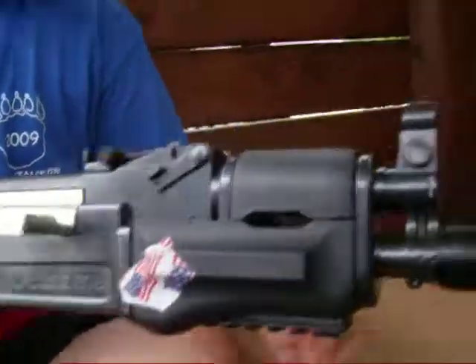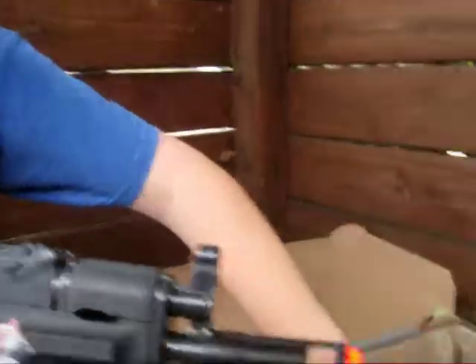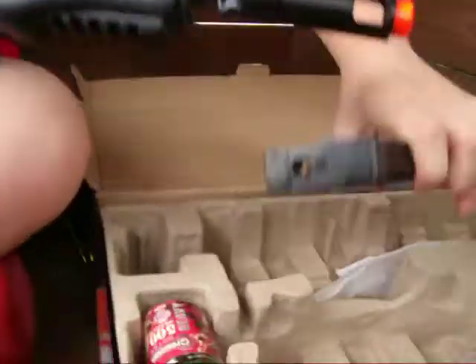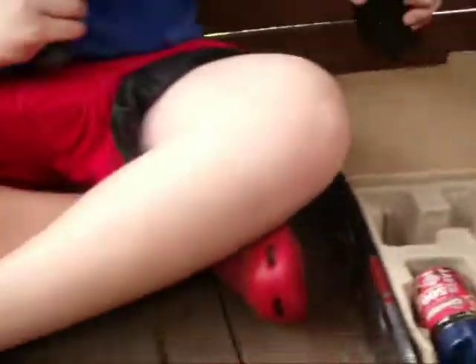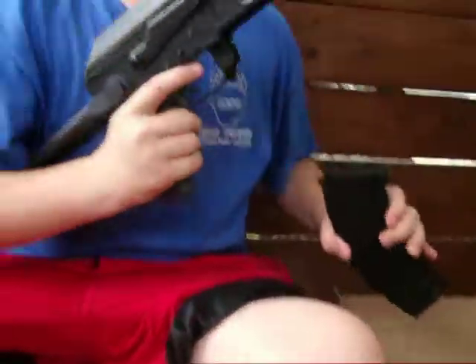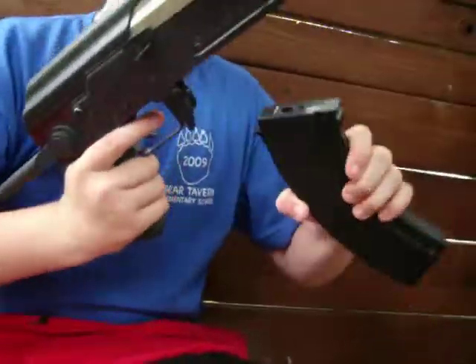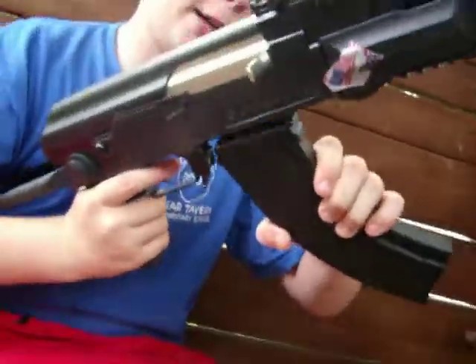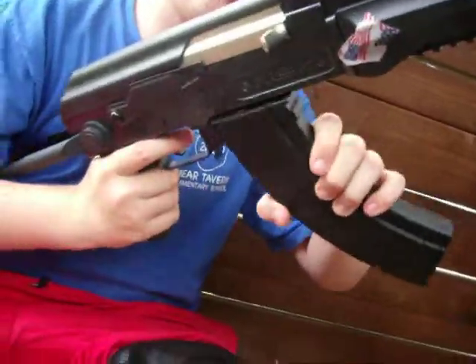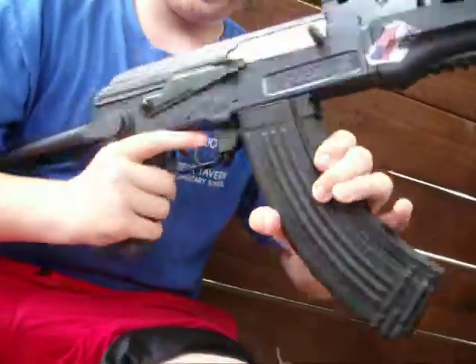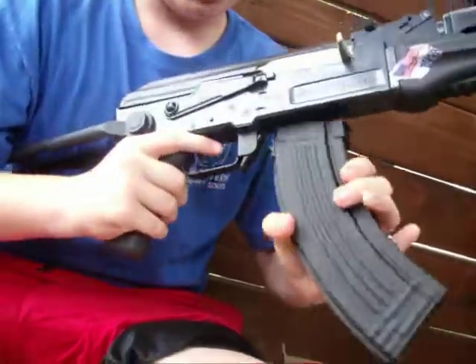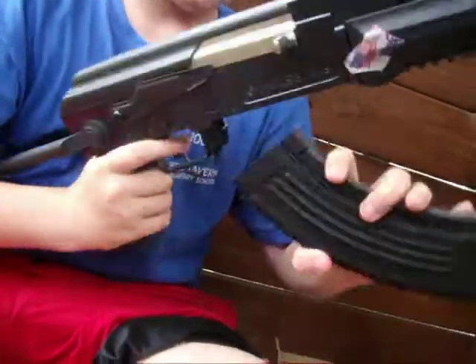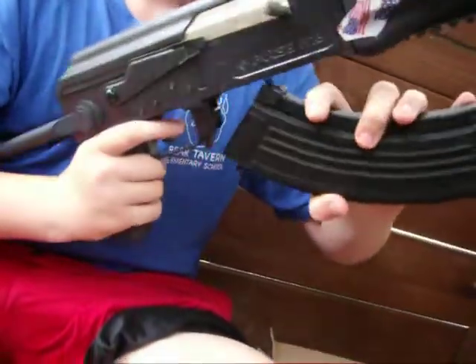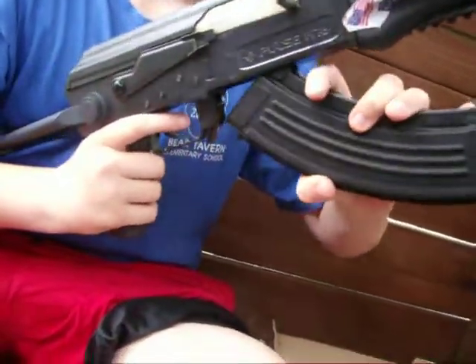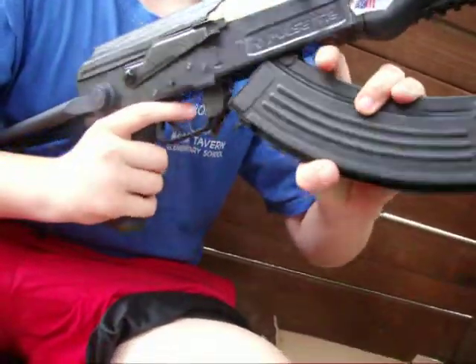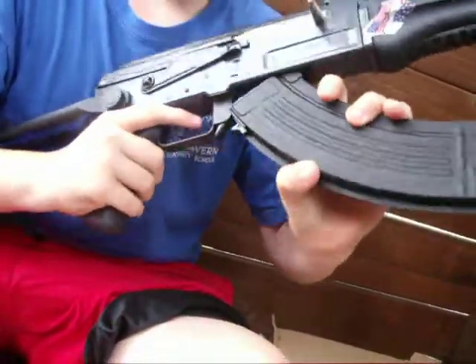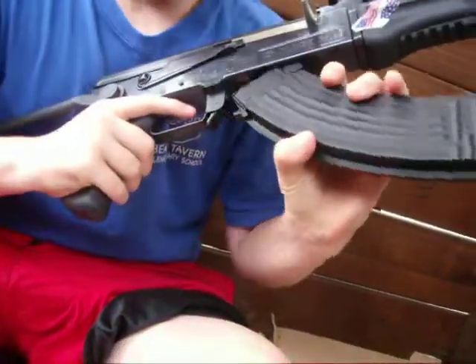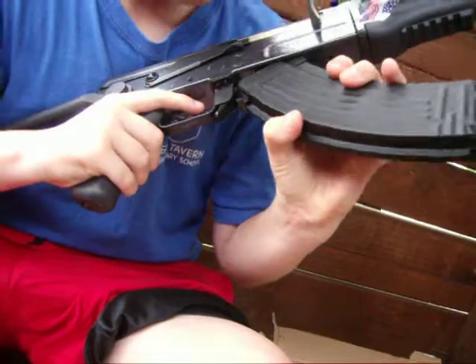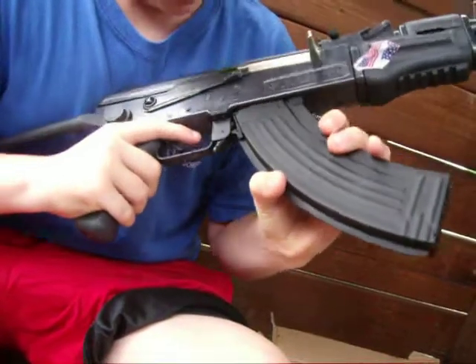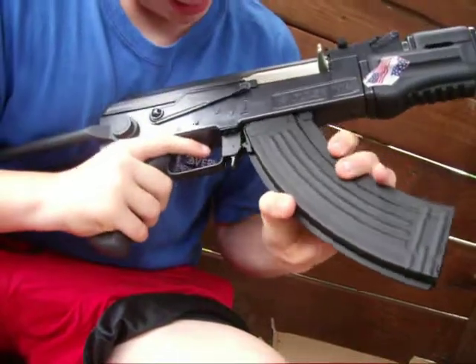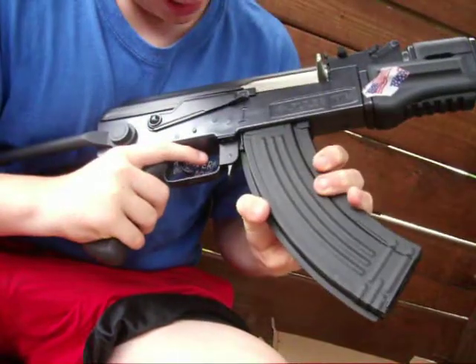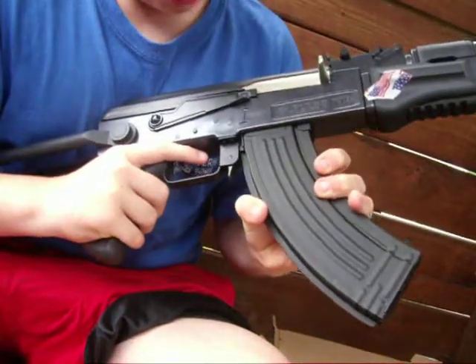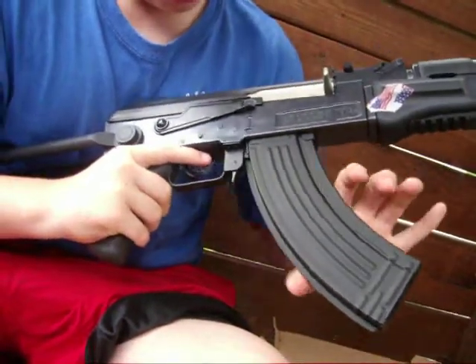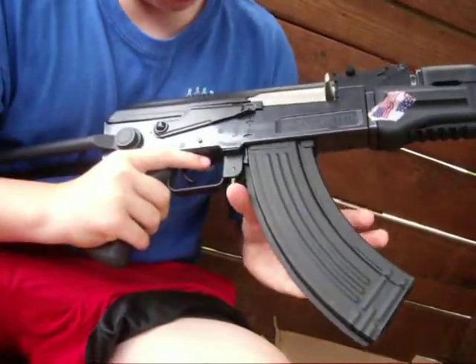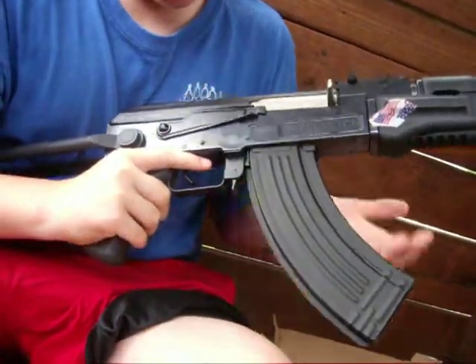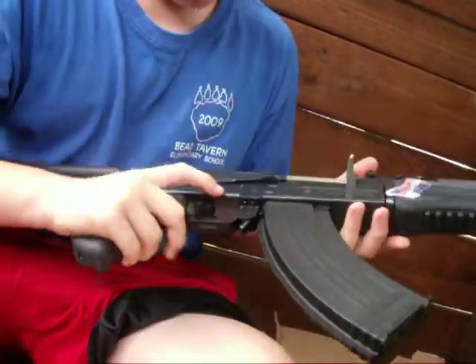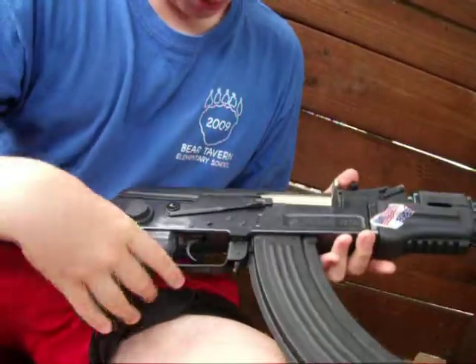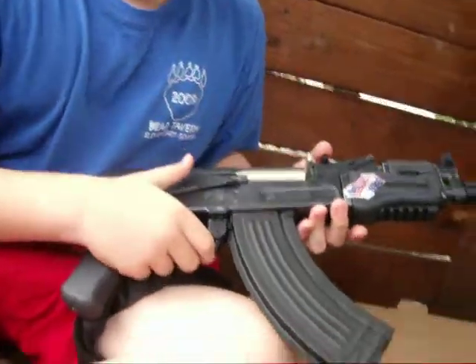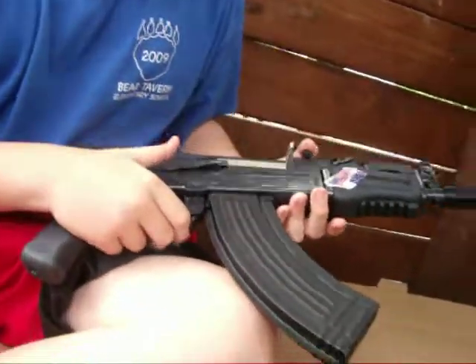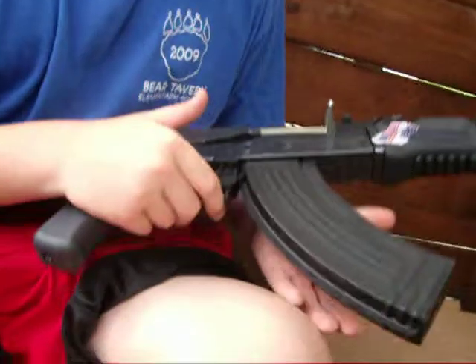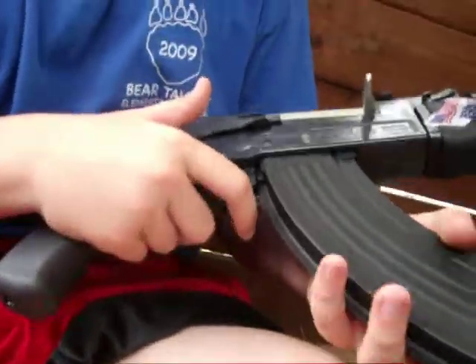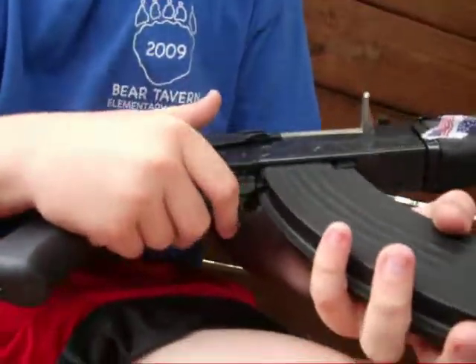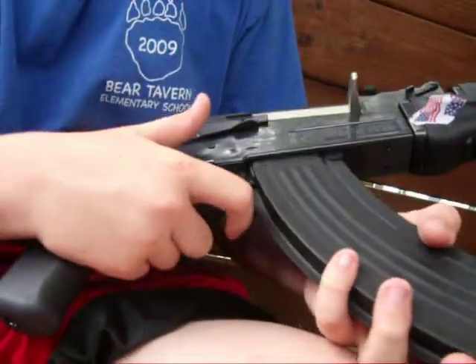To put the mag in, it's not like an M4 or anything where it goes straight in. You have to put it in the middle, up there, and then you push it up. The mag release is right here, and all you've got to do is push it up.